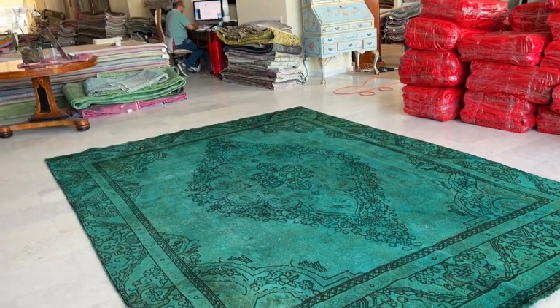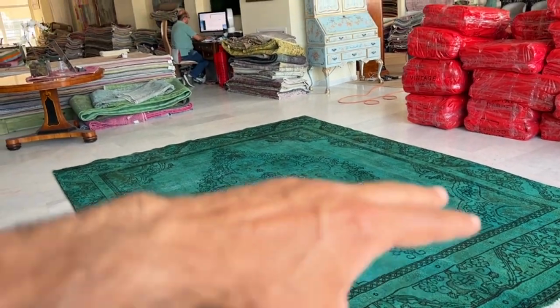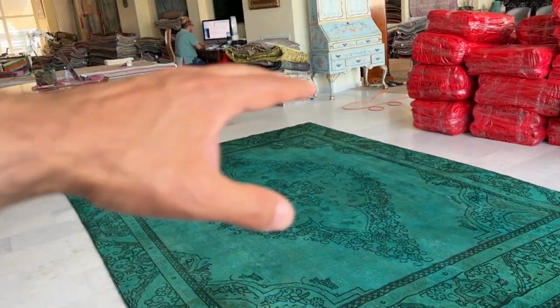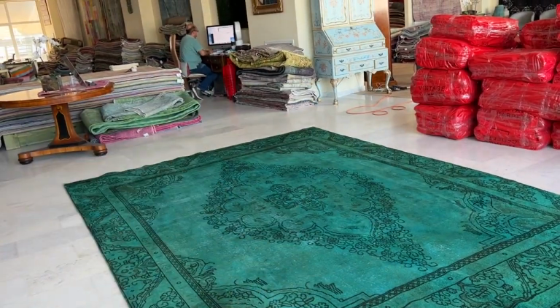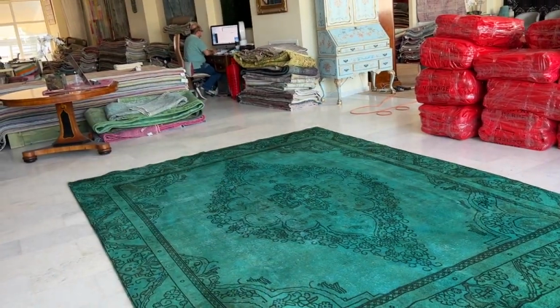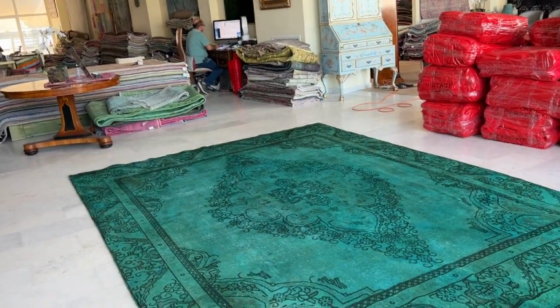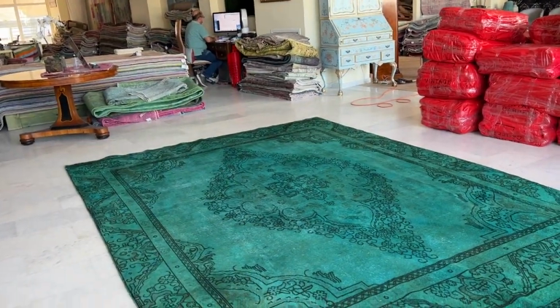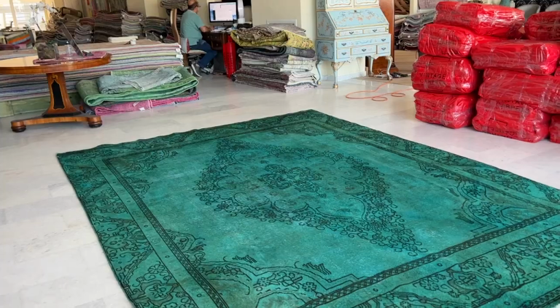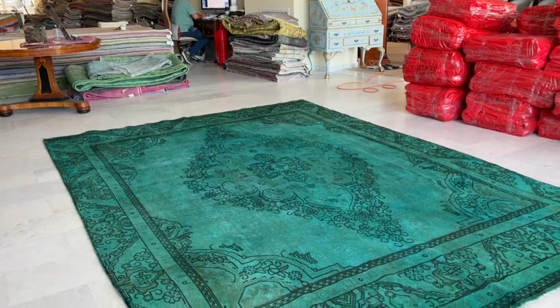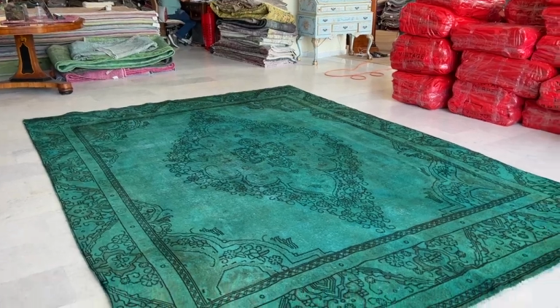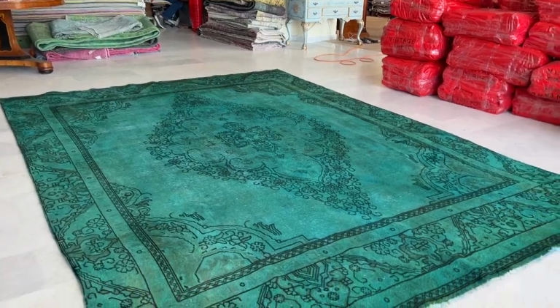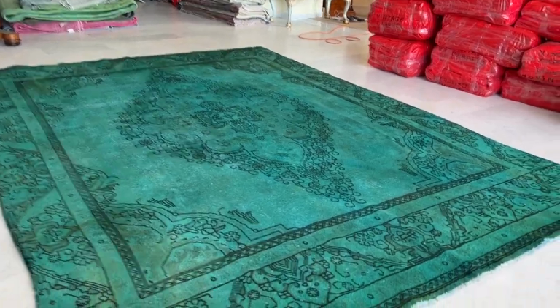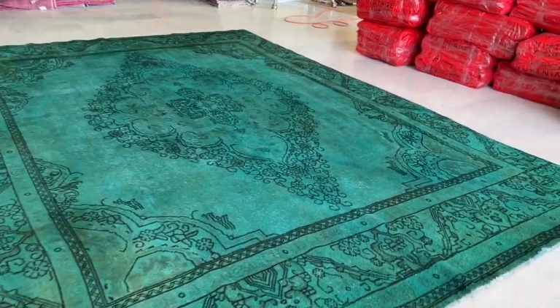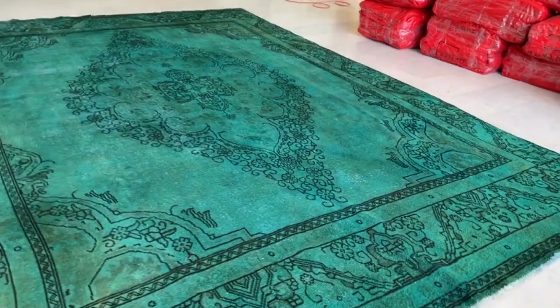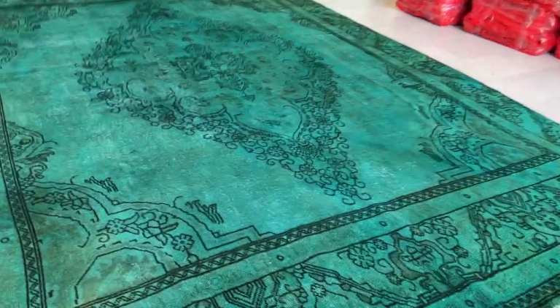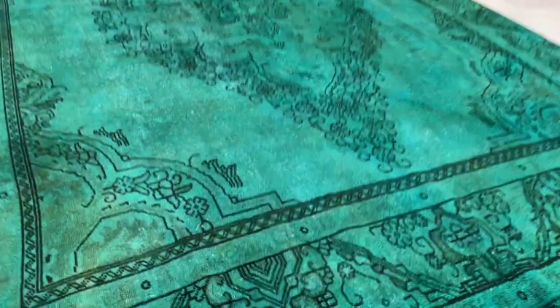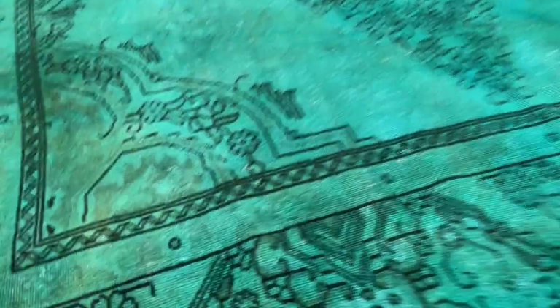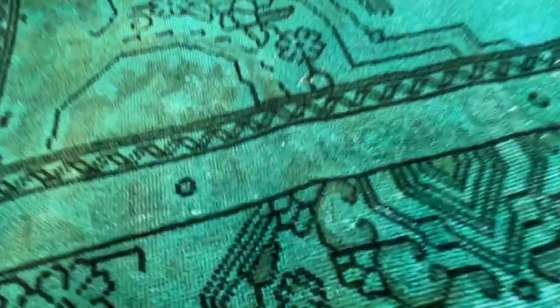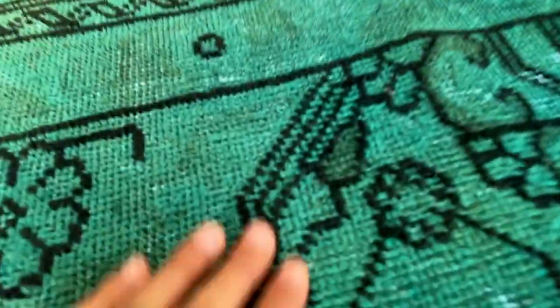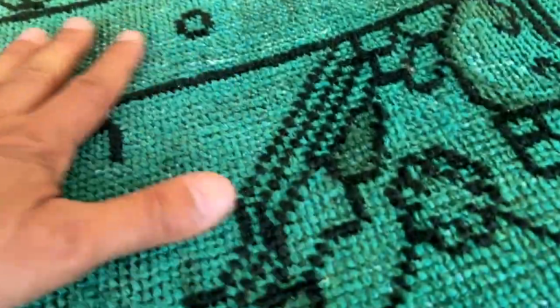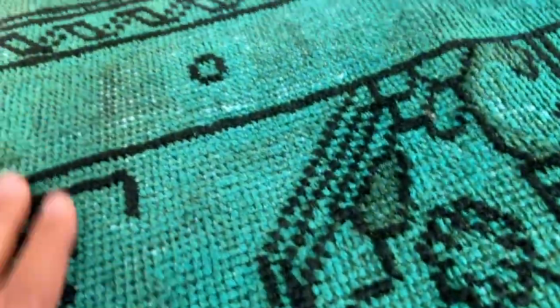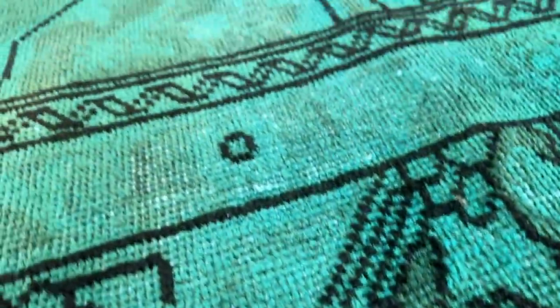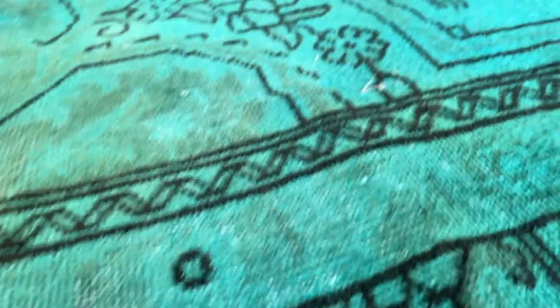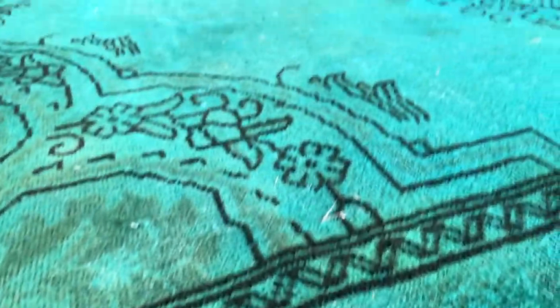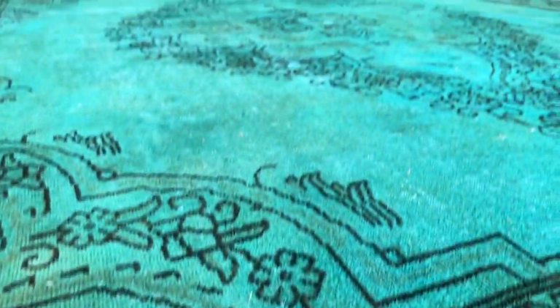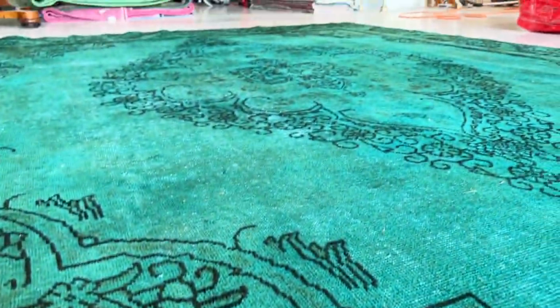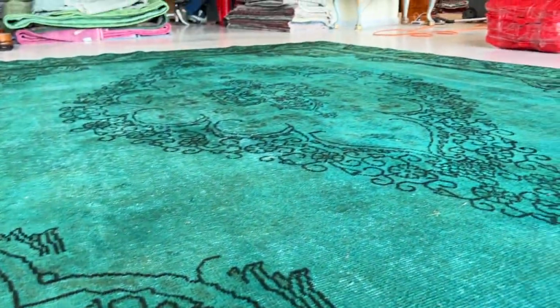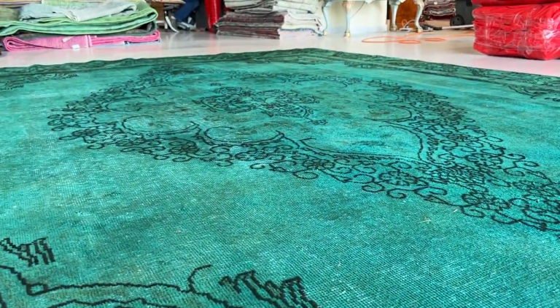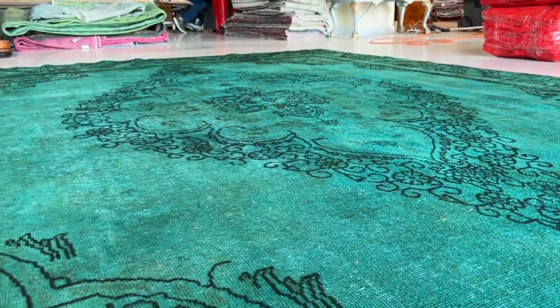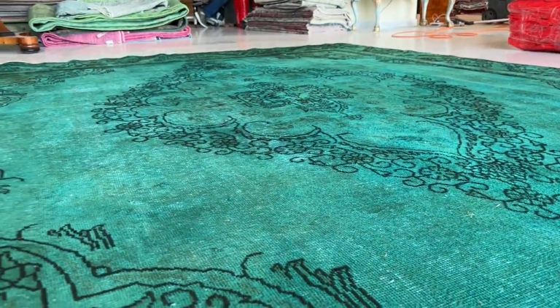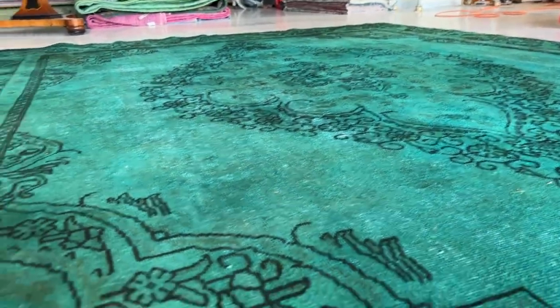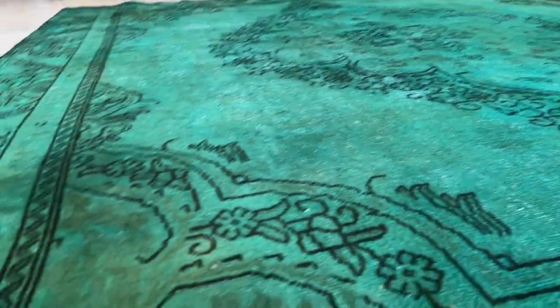The area around the medallion is quiet, which gives this whole carpet a very beautiful feel and look. The feel and touch of the carpet is actually quite soft. It's got a nice green turquoise color — that's the best way to describe it.